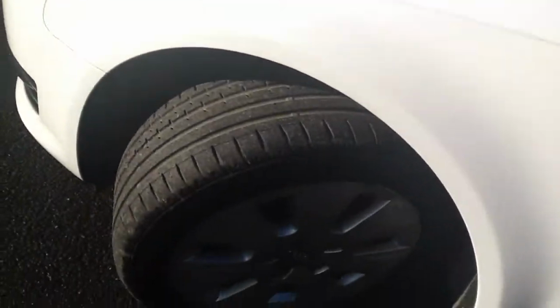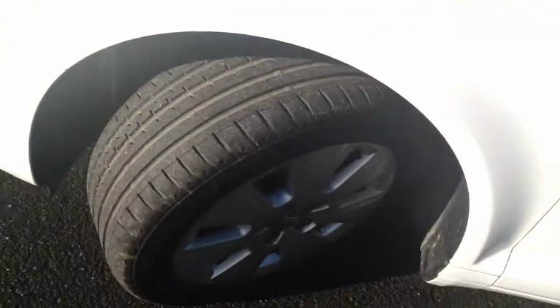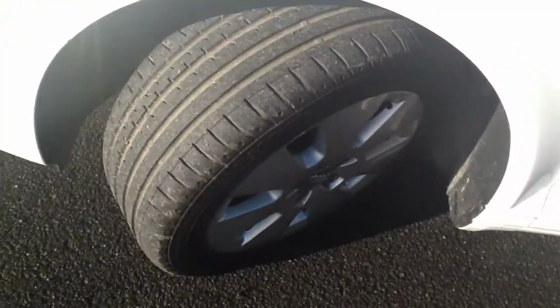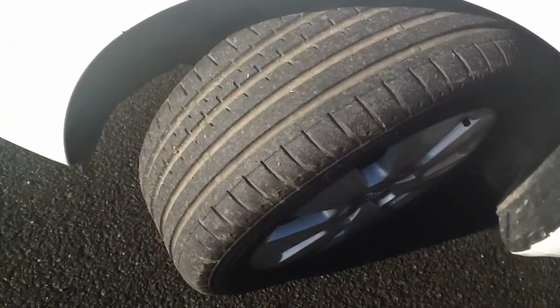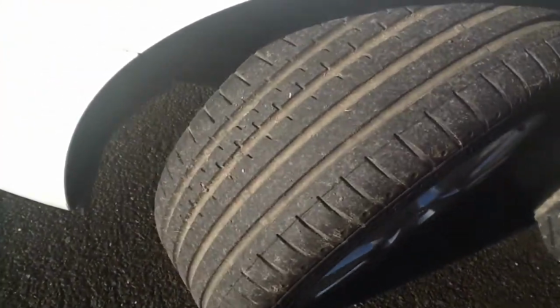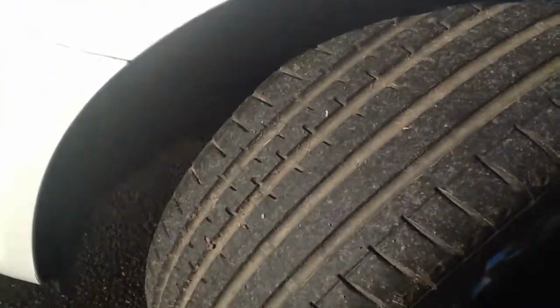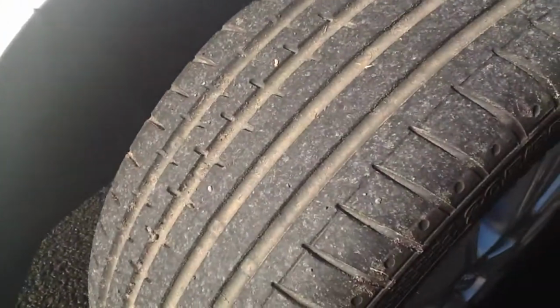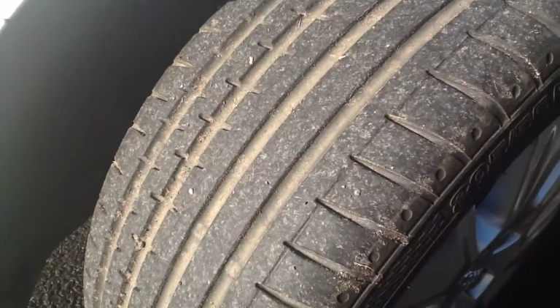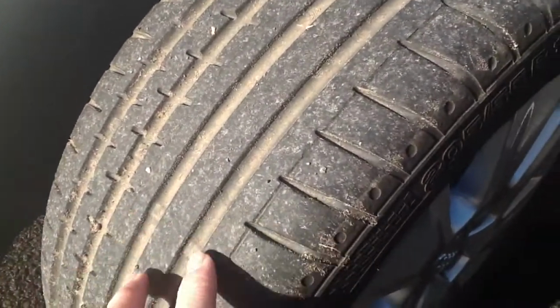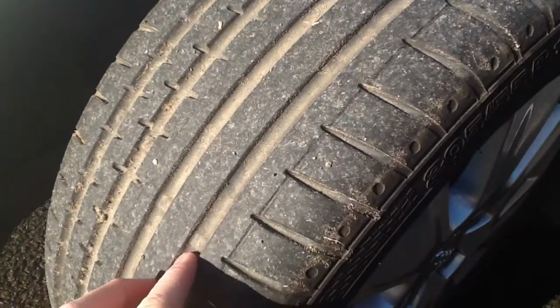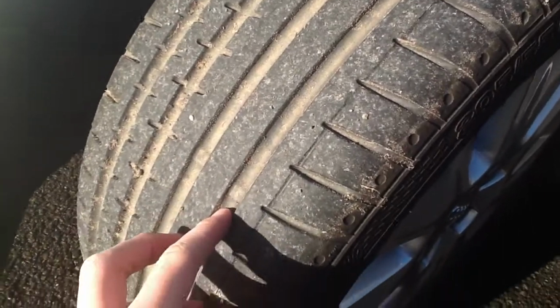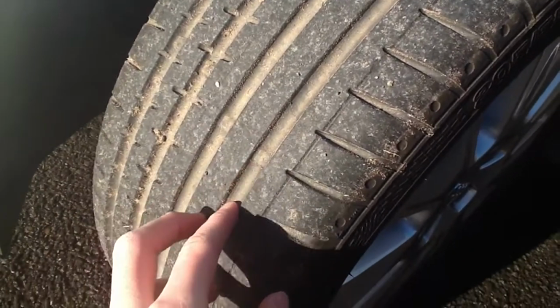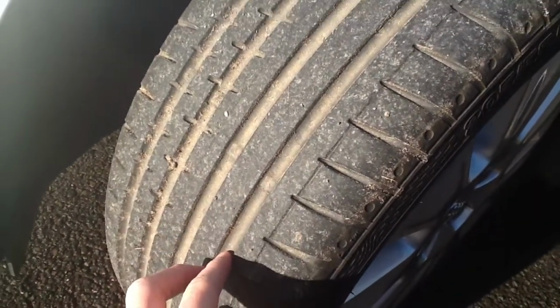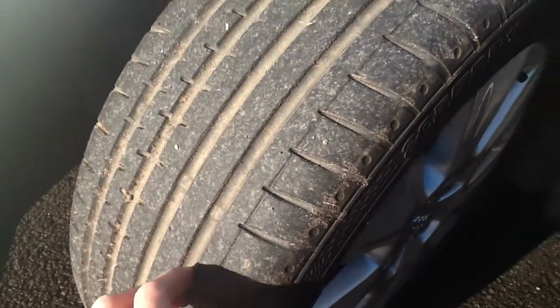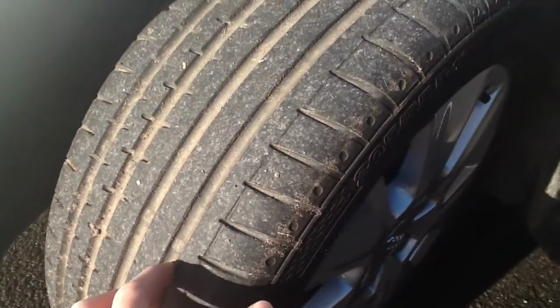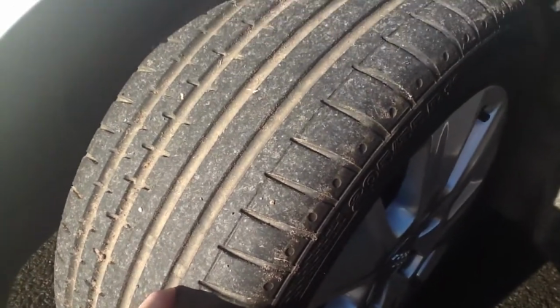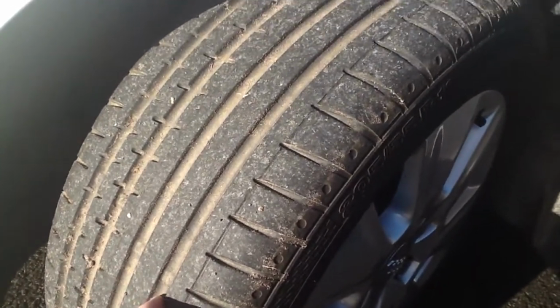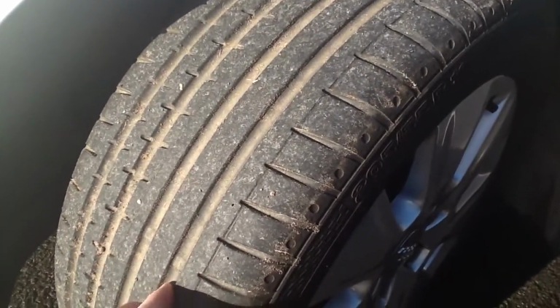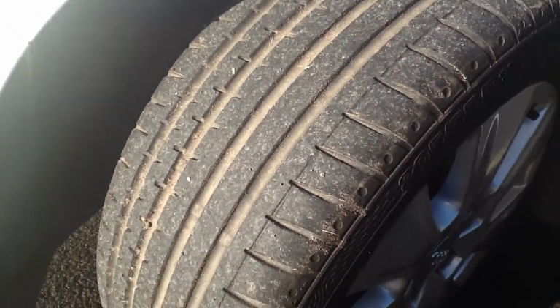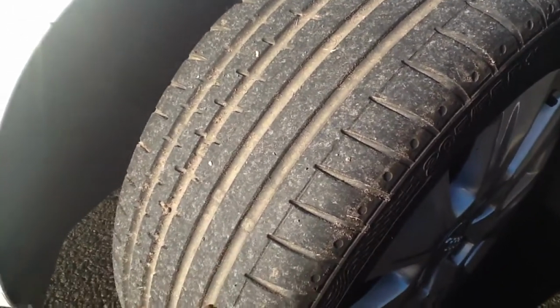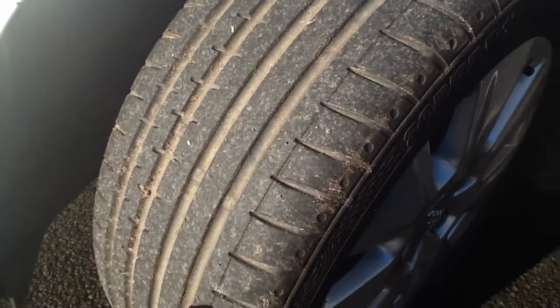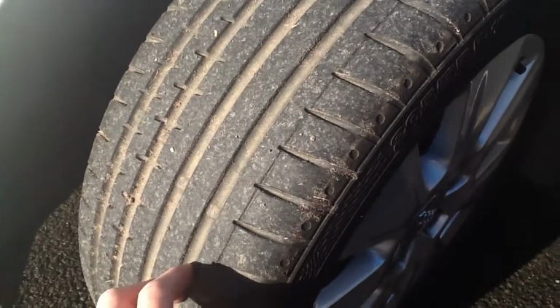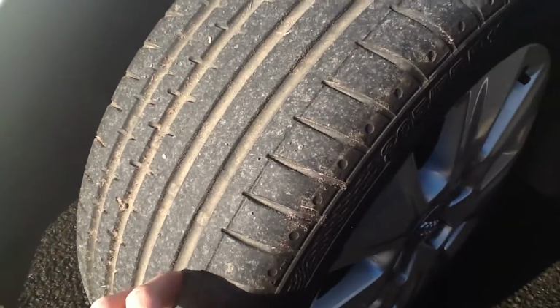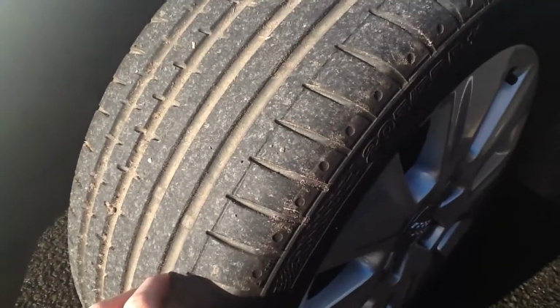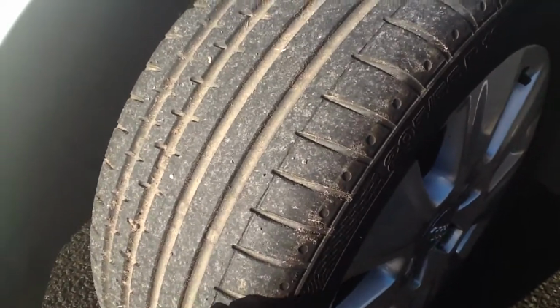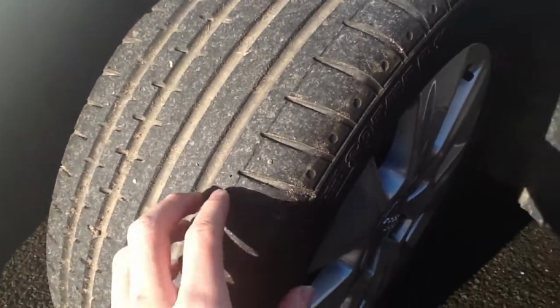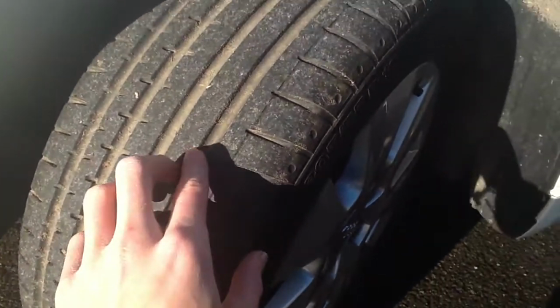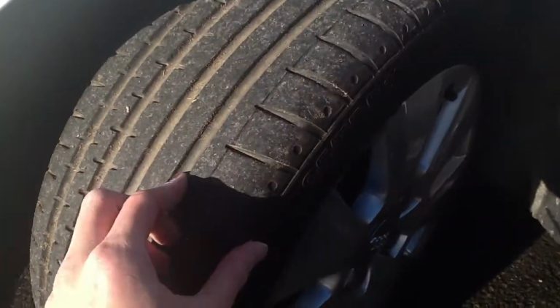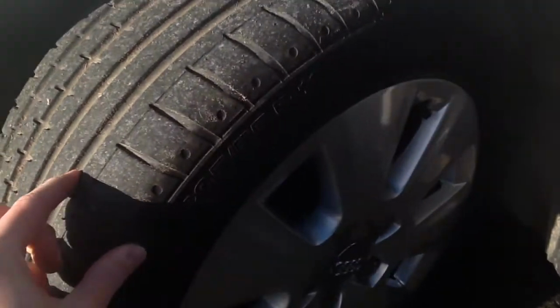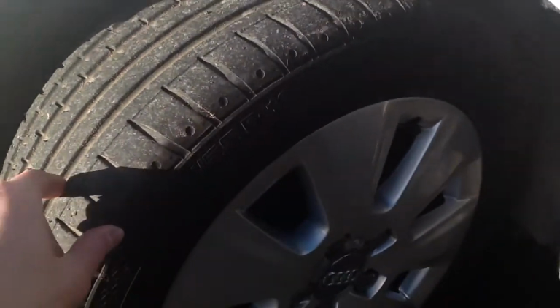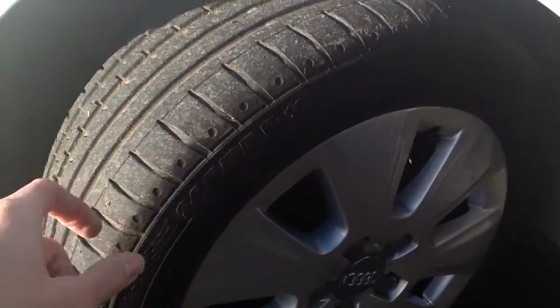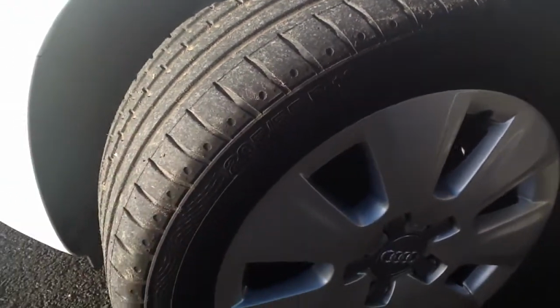Moving to the front tyre — there's plenty of tread left on this tyre. I'd say about 6mm, so it definitely won't need changing. There's quite a lot of tread on that tyre.